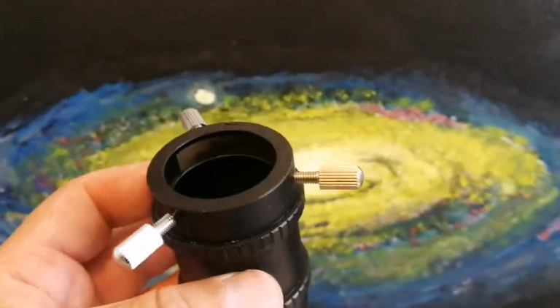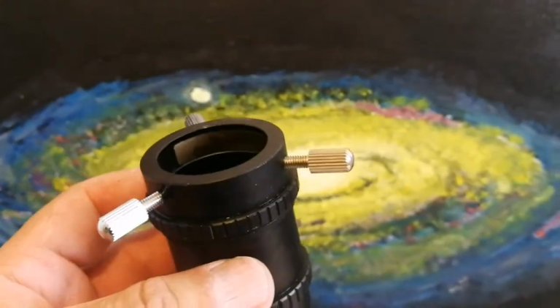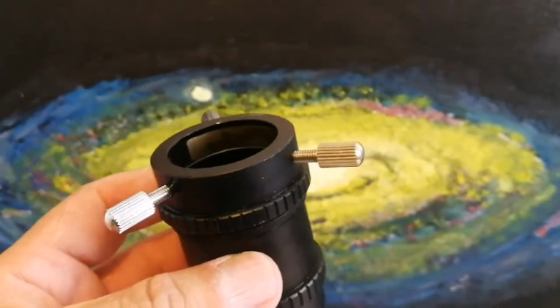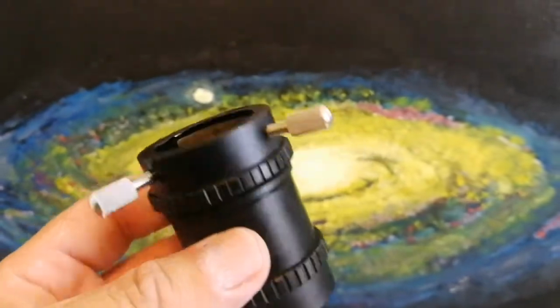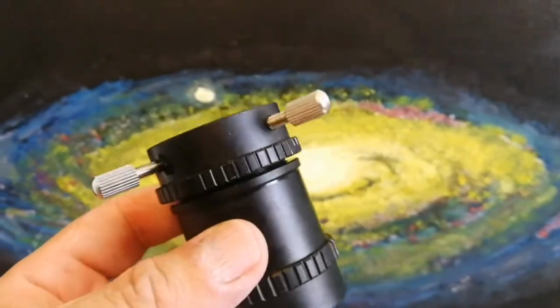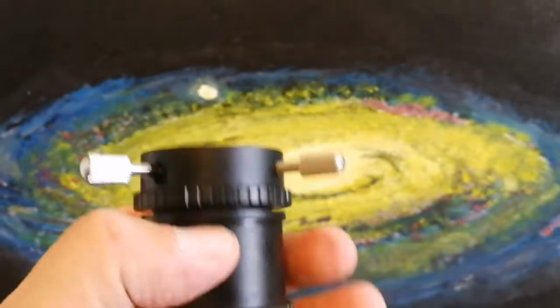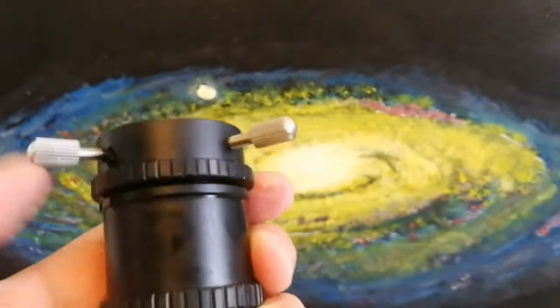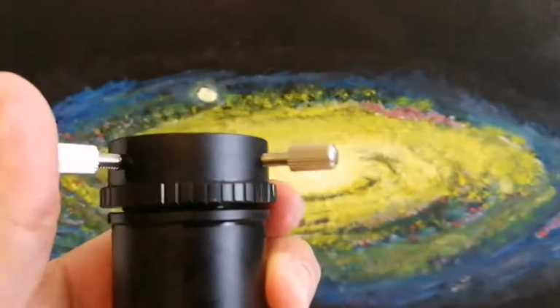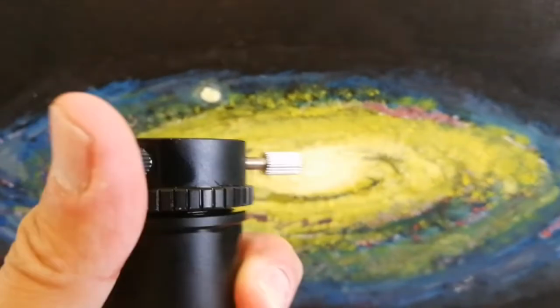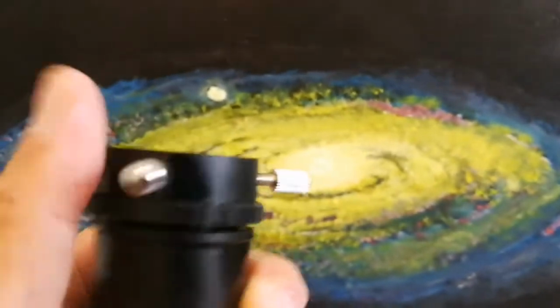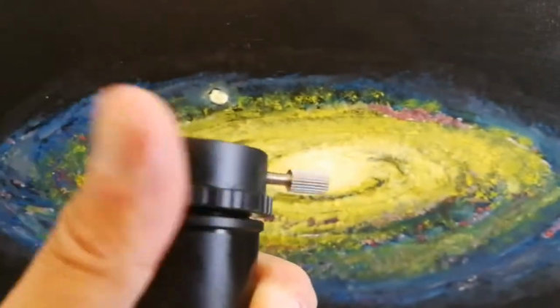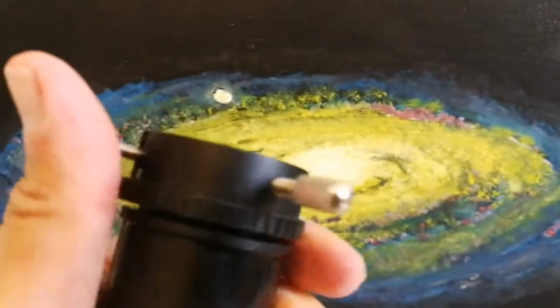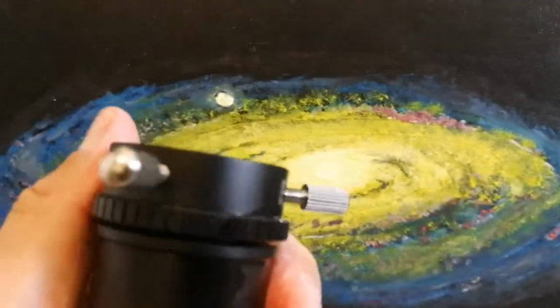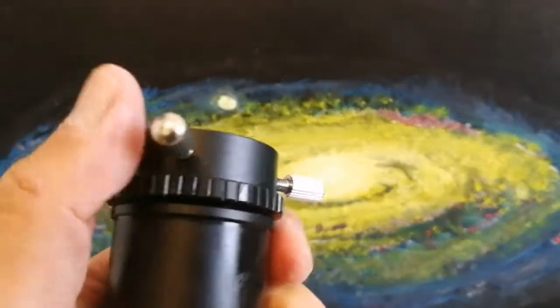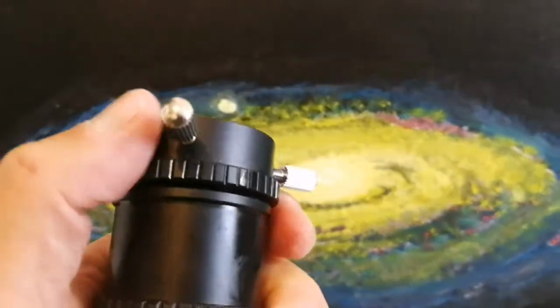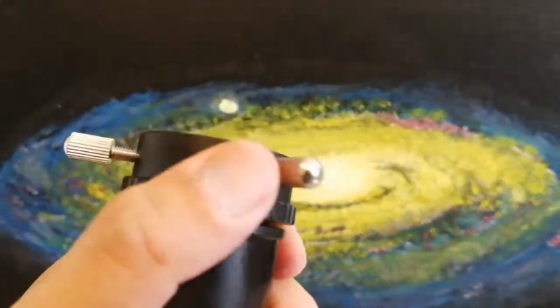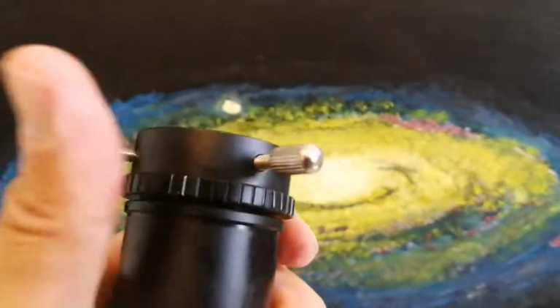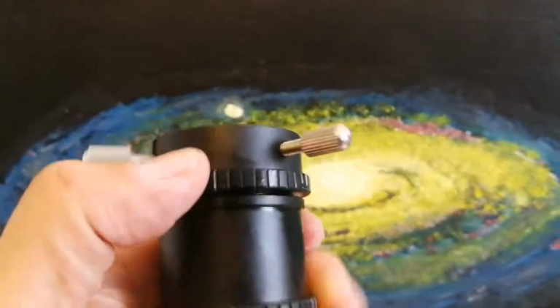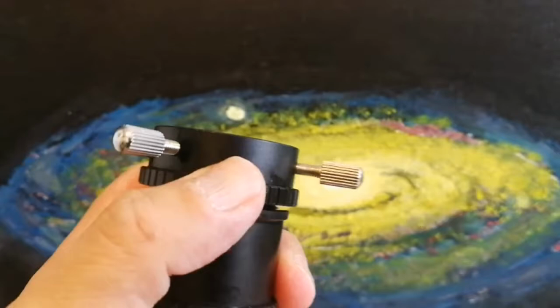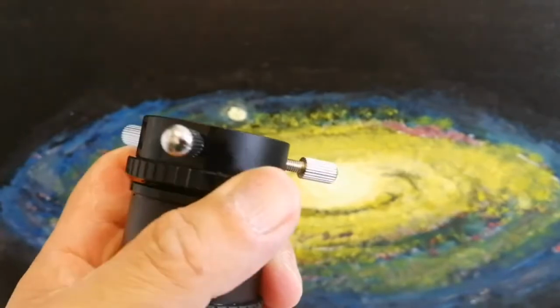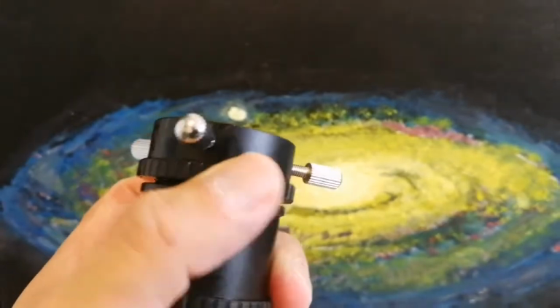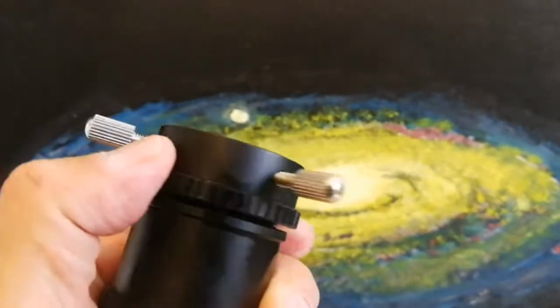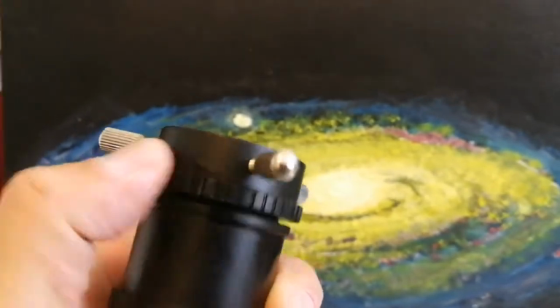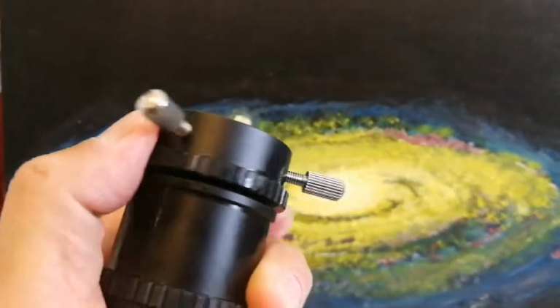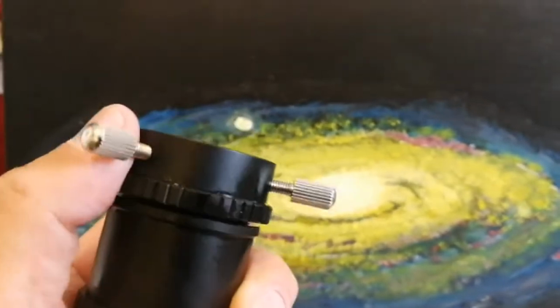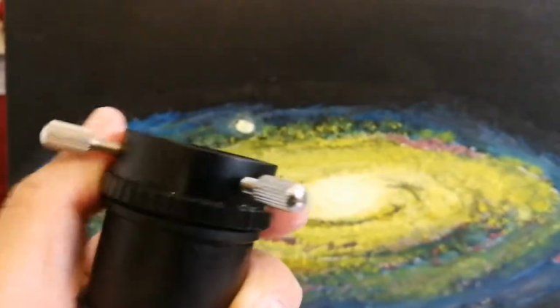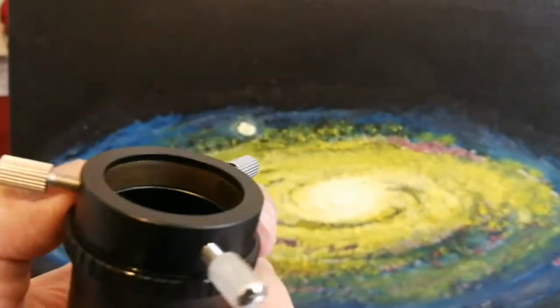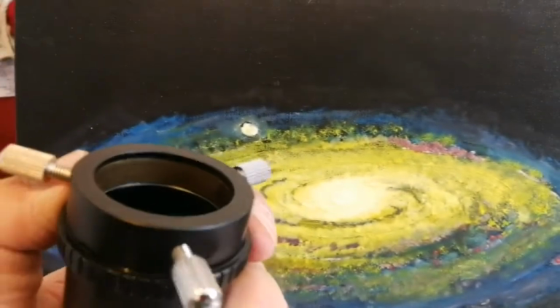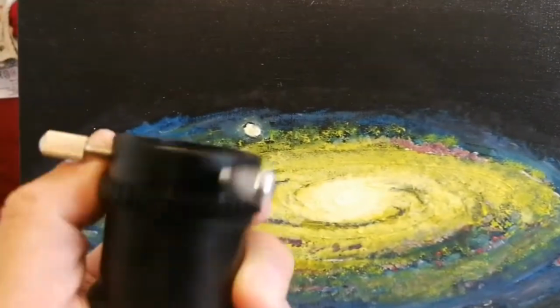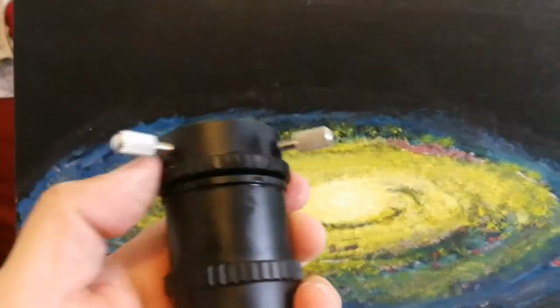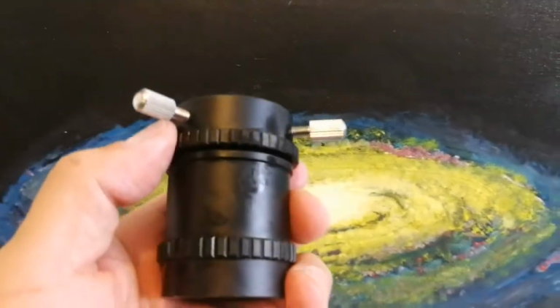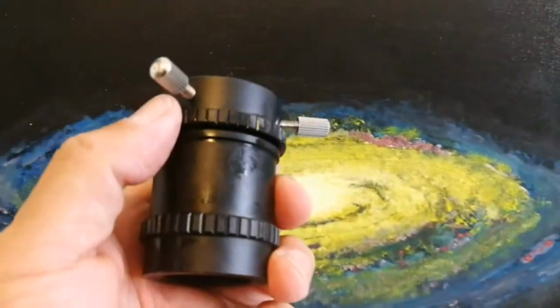This is not just an extension tube — it's a focuser also, so you can actually change the focus slightly with this. Something useful besides being an extension tube.